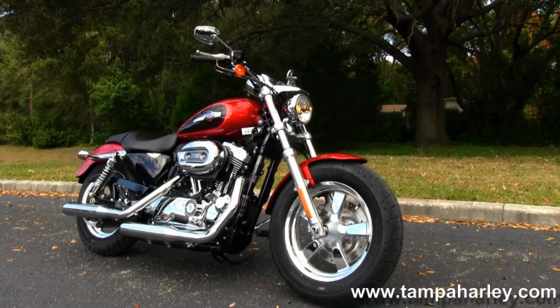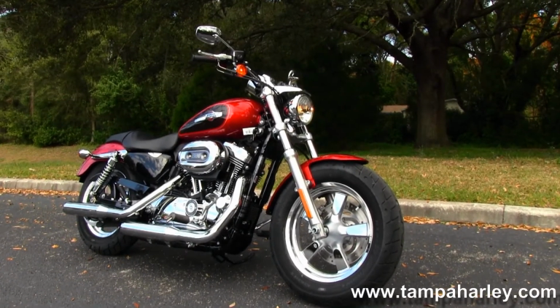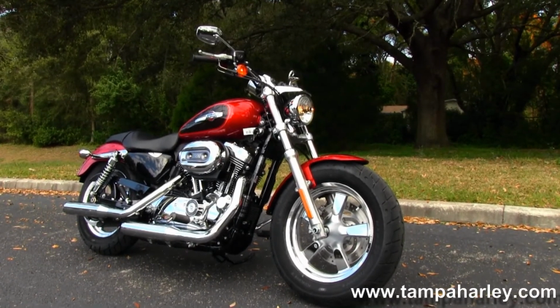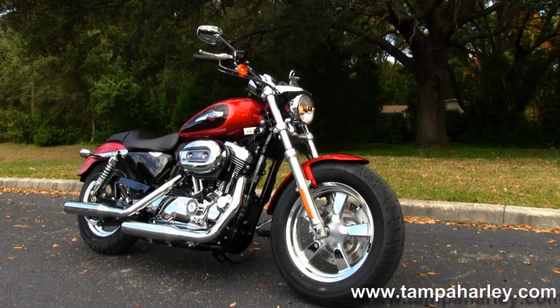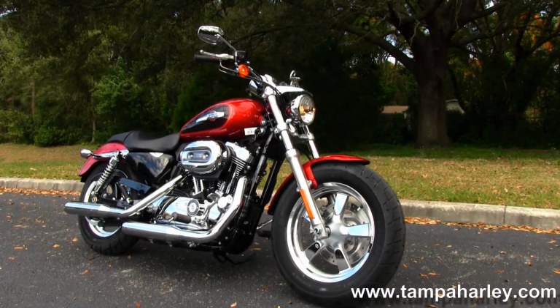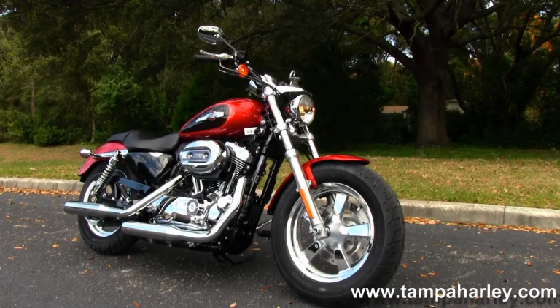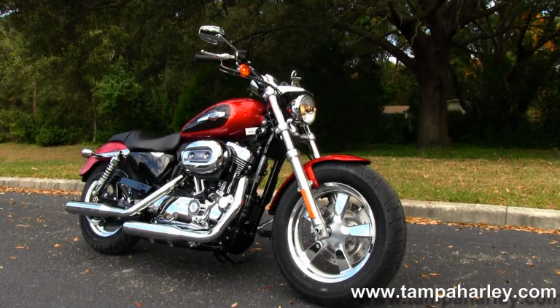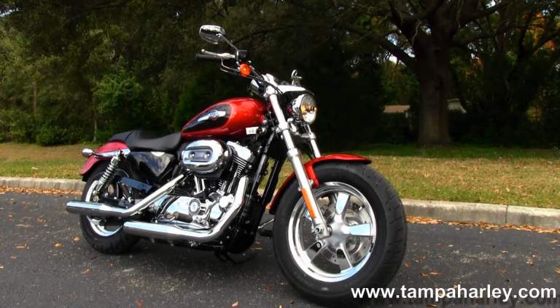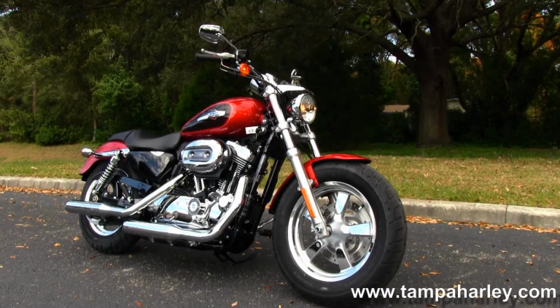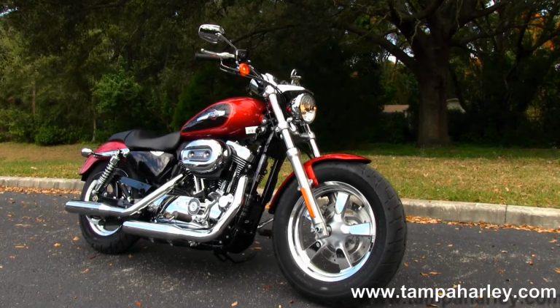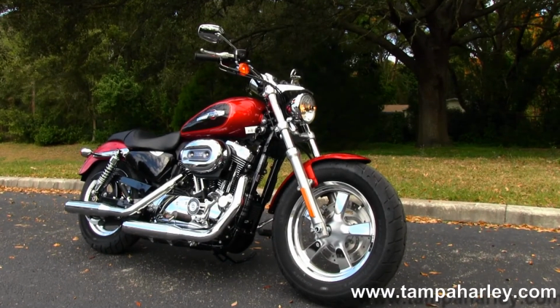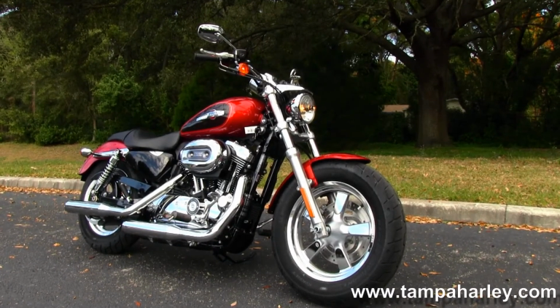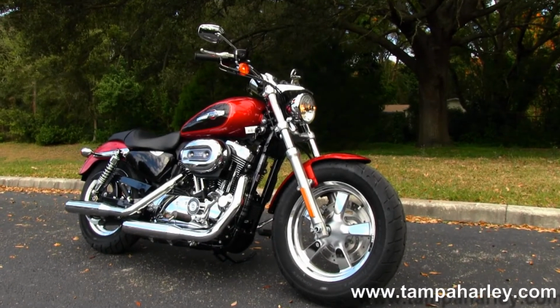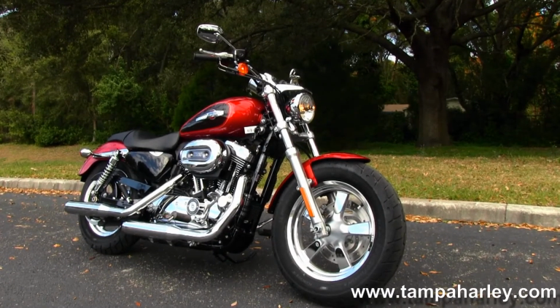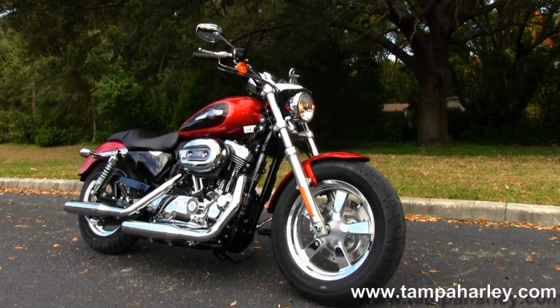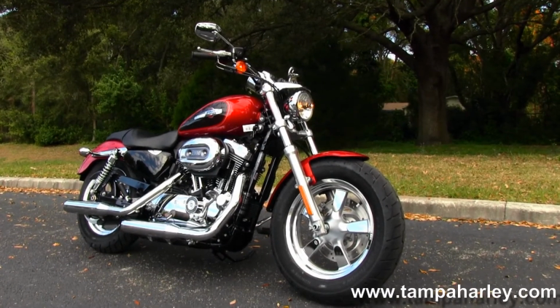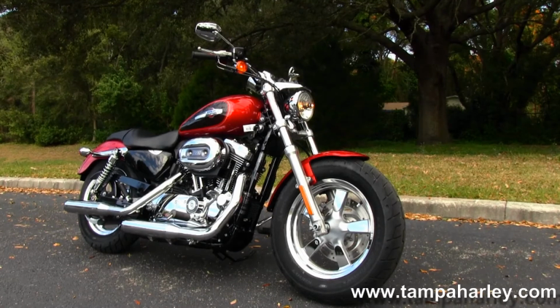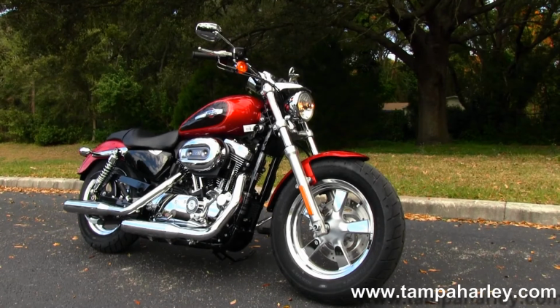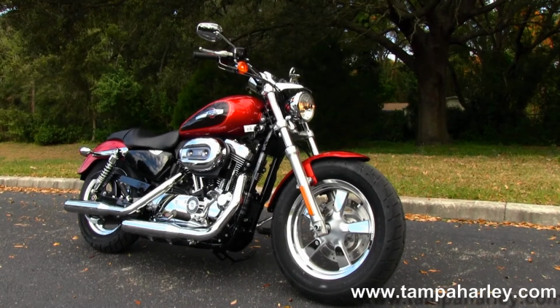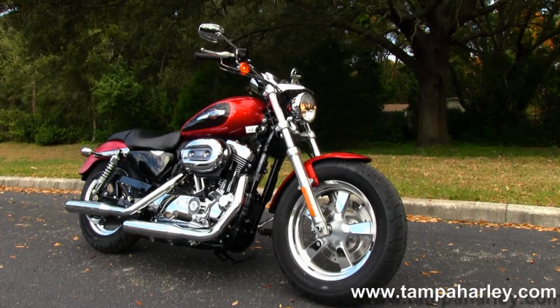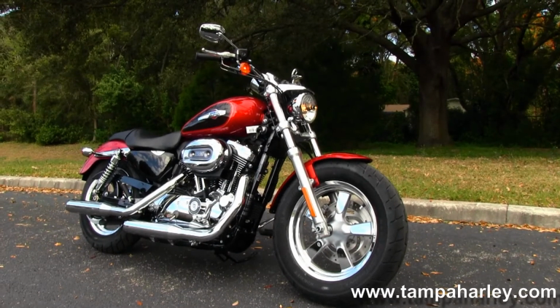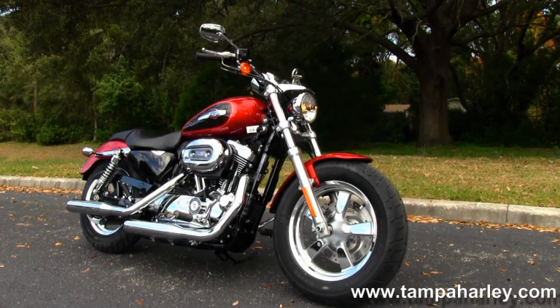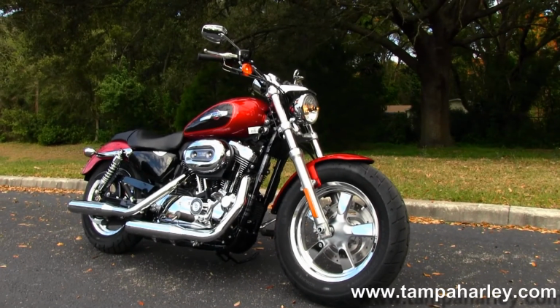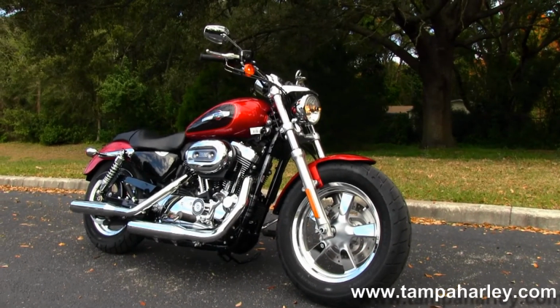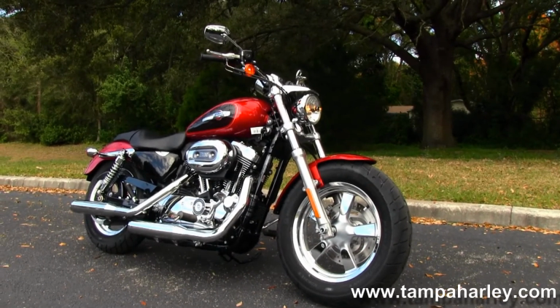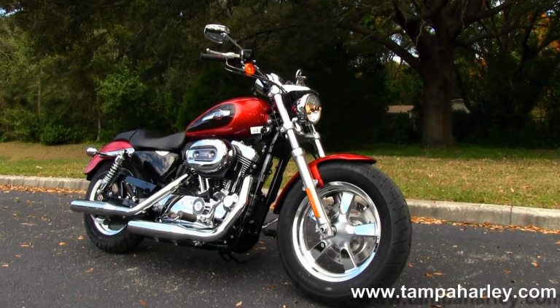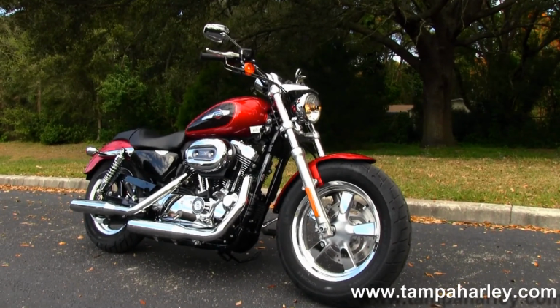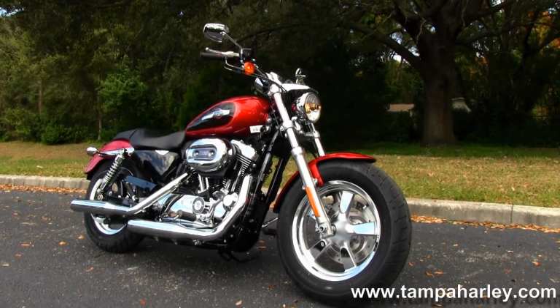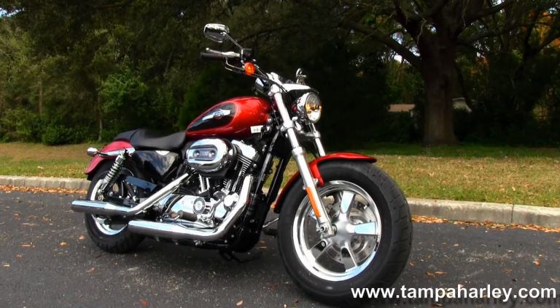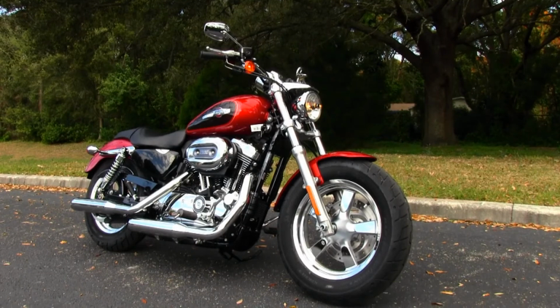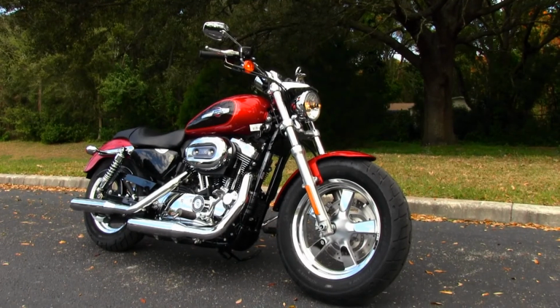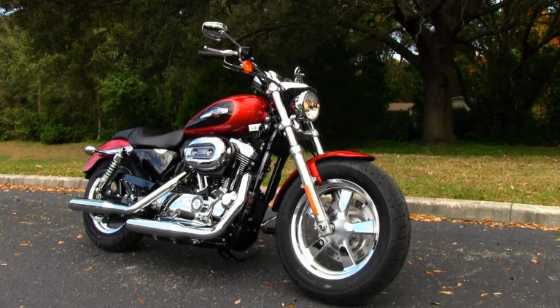Check out this Sportster and the rest of our premium inventory by logging on to TampaHarley.com. We're always open 24/7, and remember to have one exceptional, splendid, unbelievable Harley day.